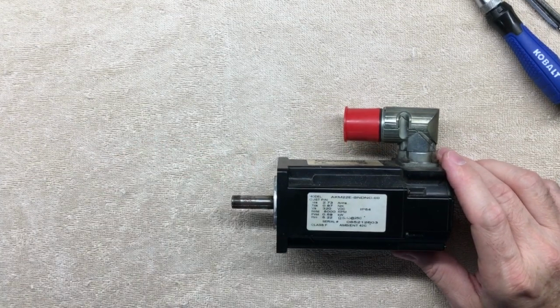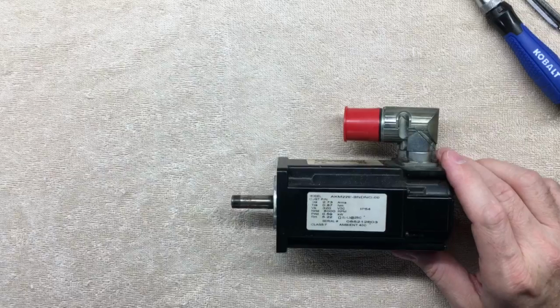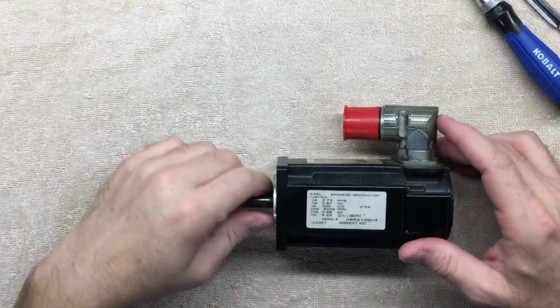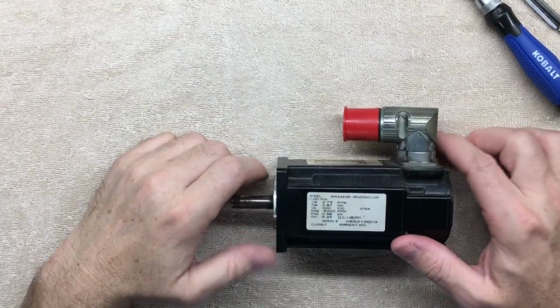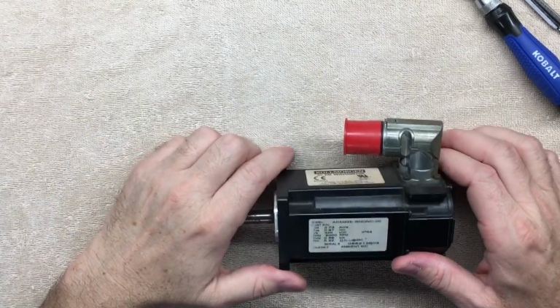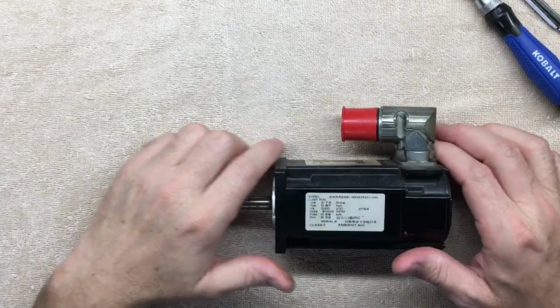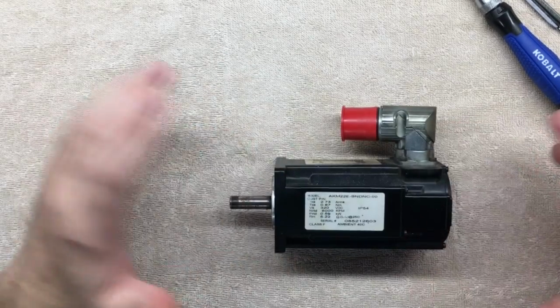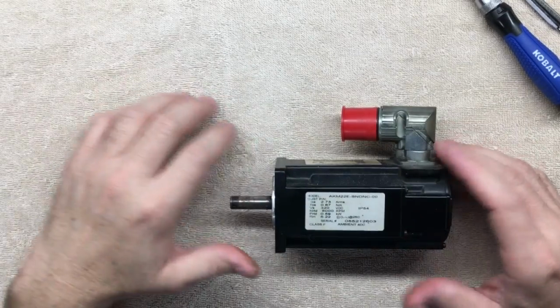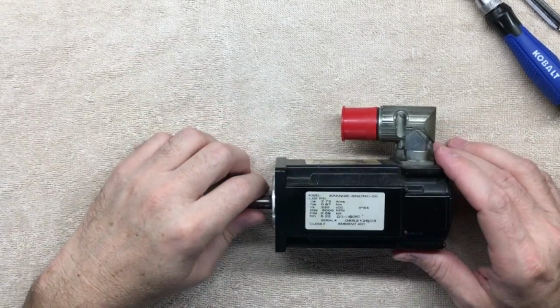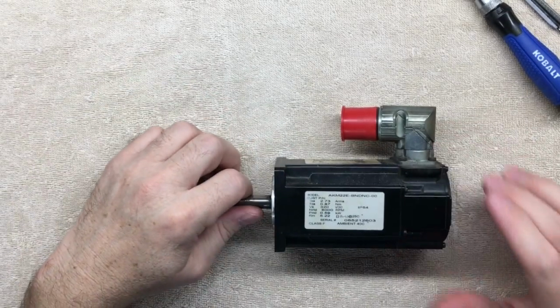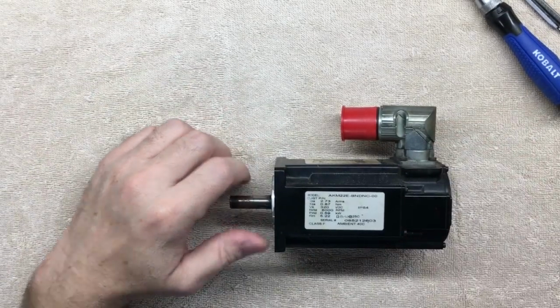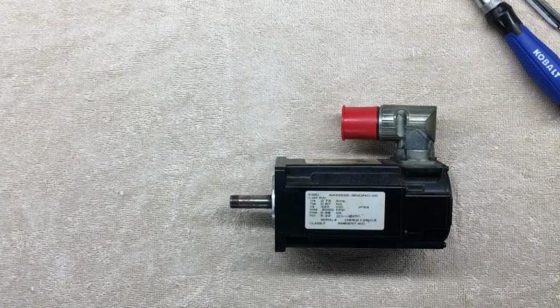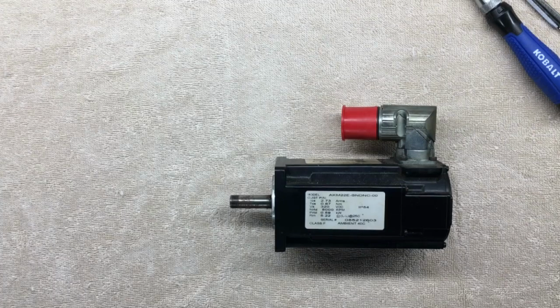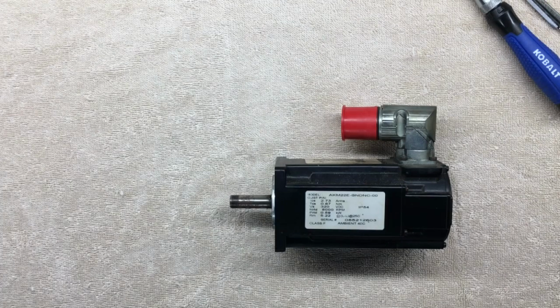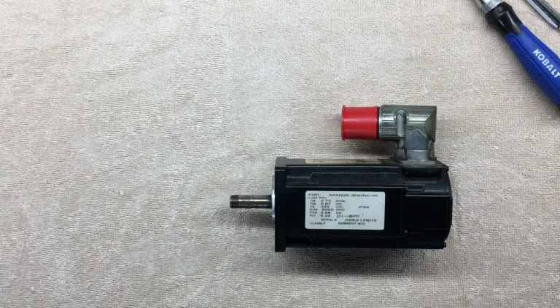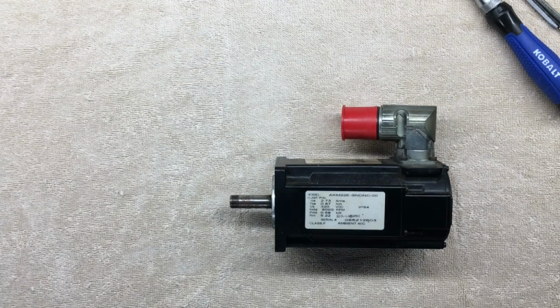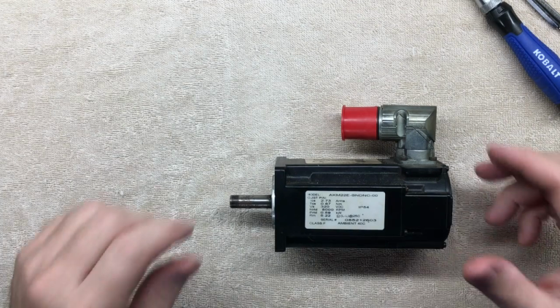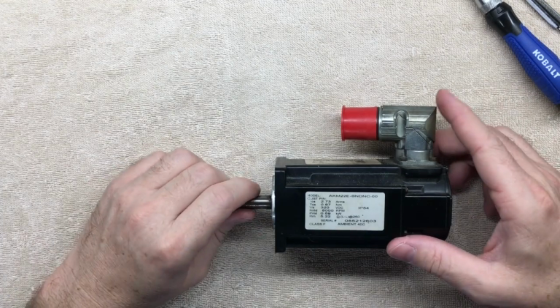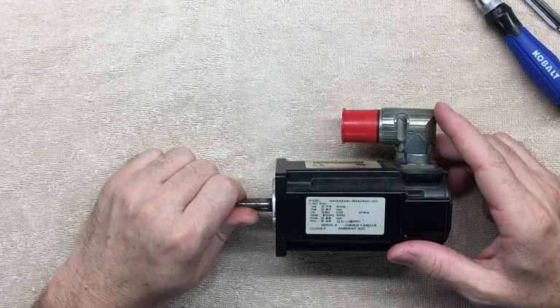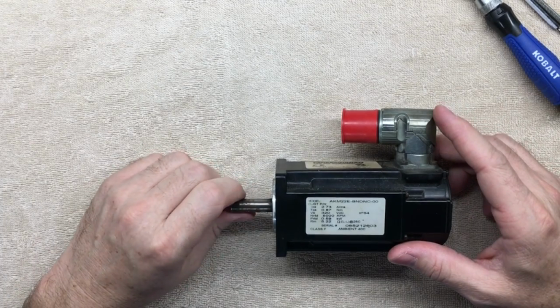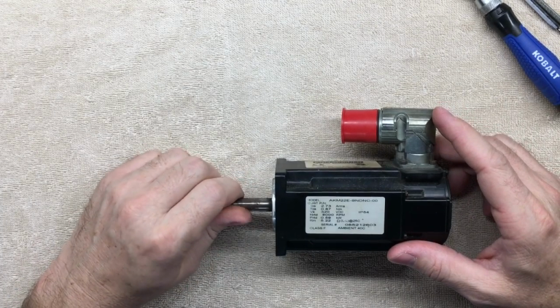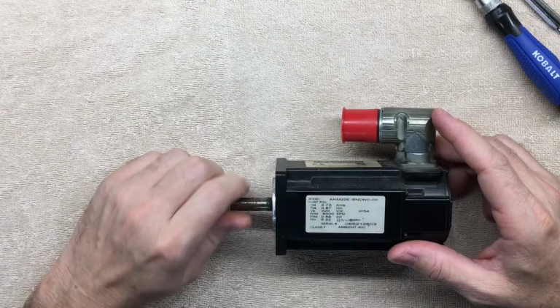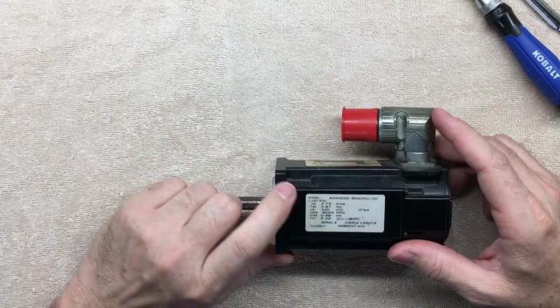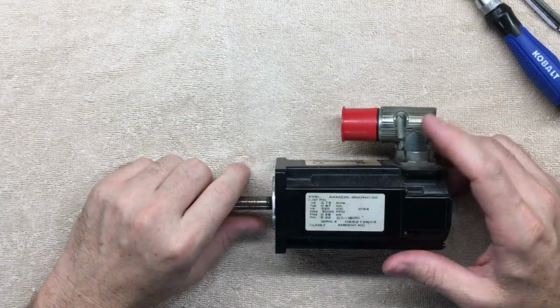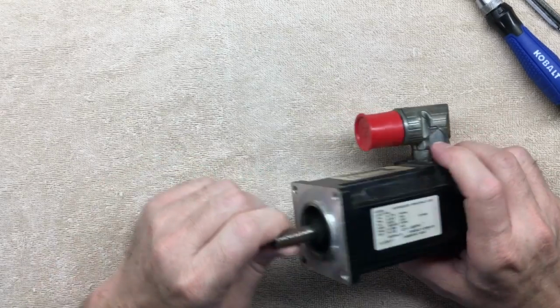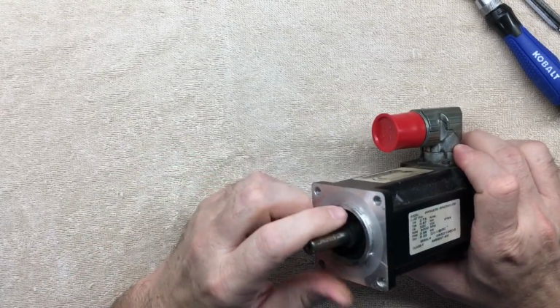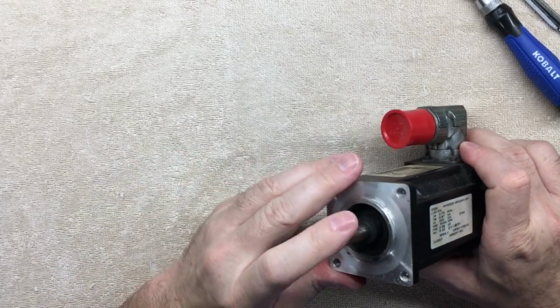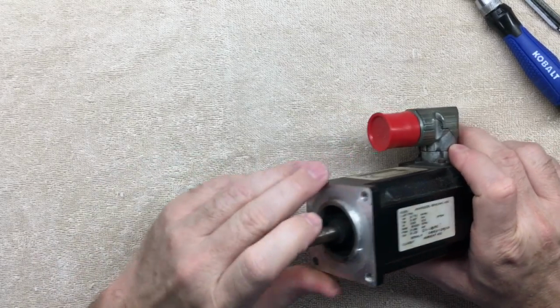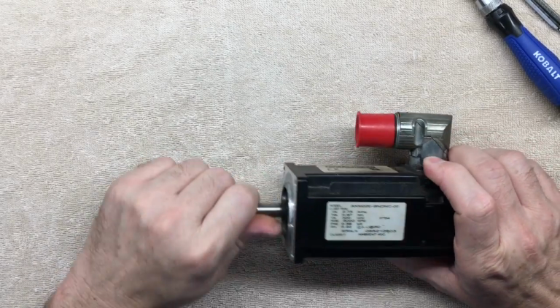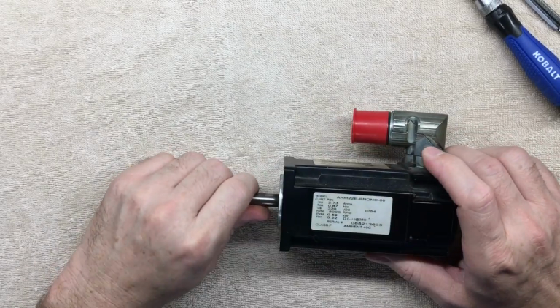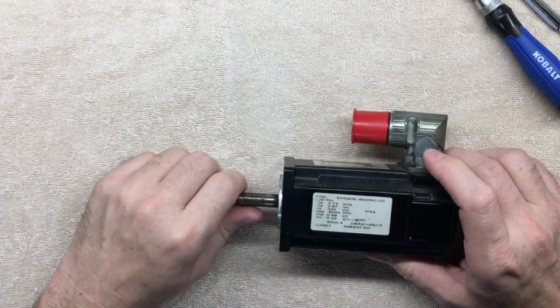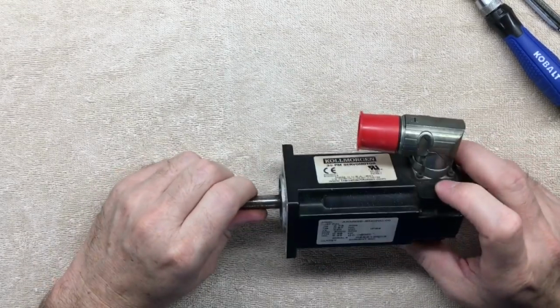I was always impressed when I put this system together and was testing it on my bench with the new control system. I was amazed at the torque this little custom motor put out. It's a custom motor because I had to have the shaft this exact size.